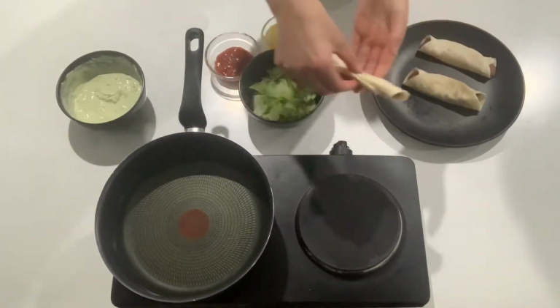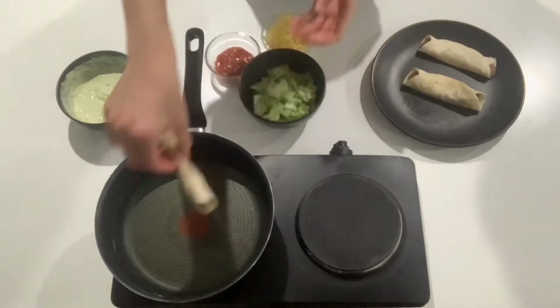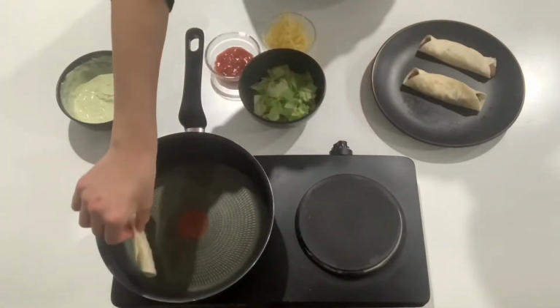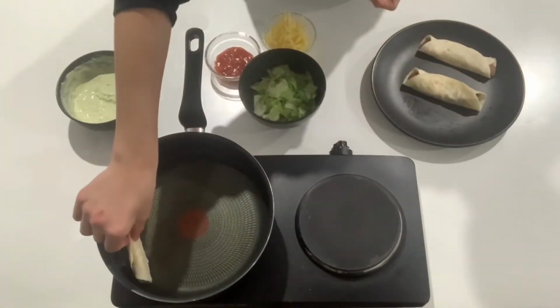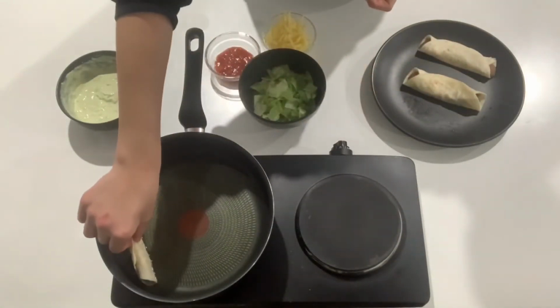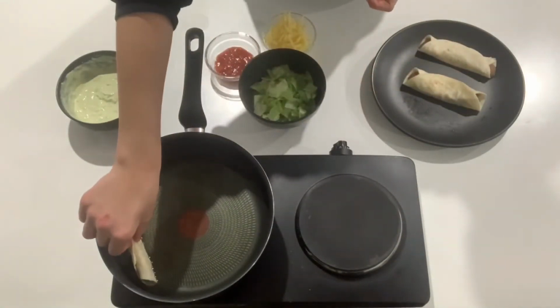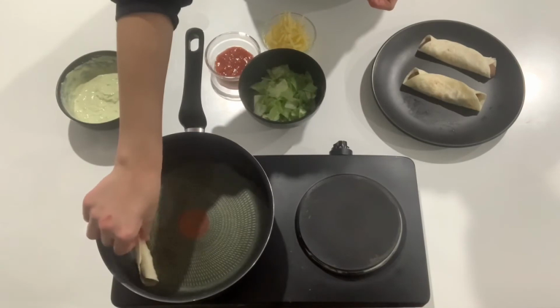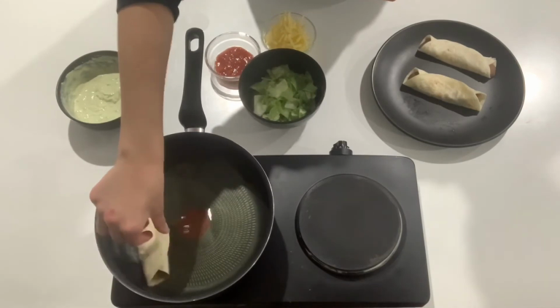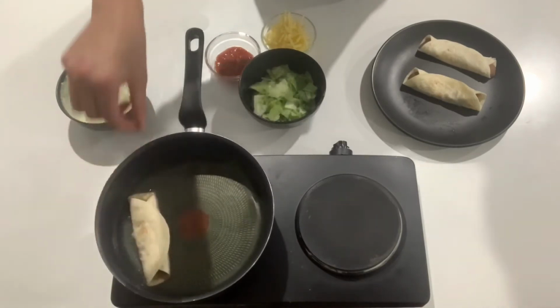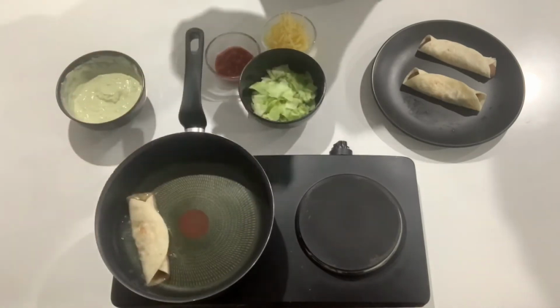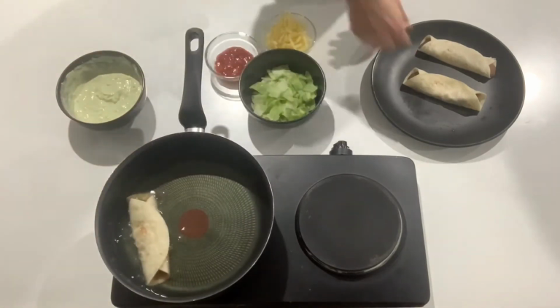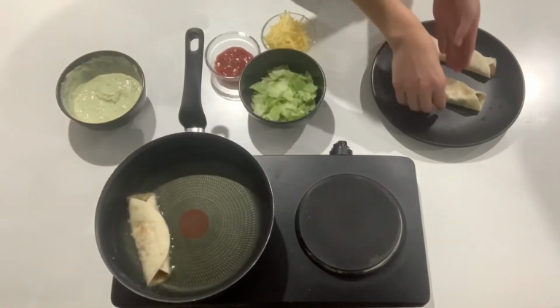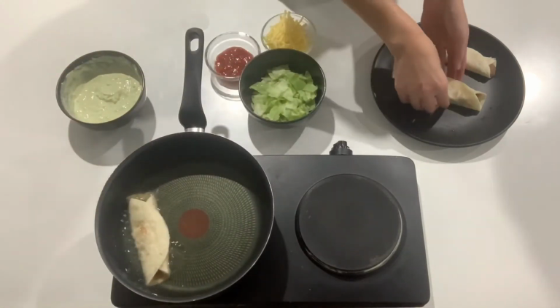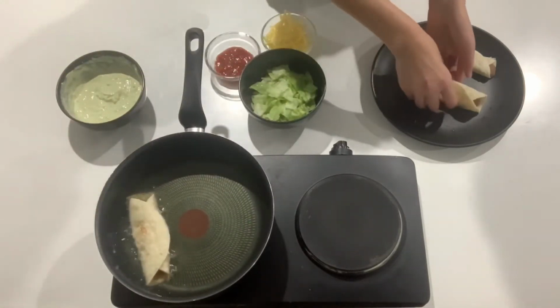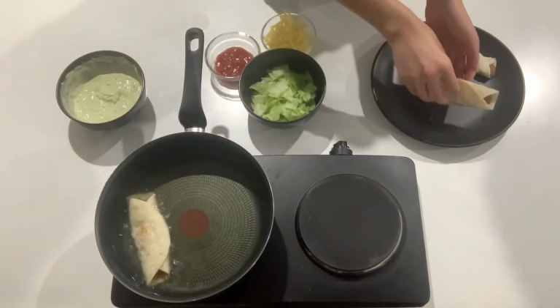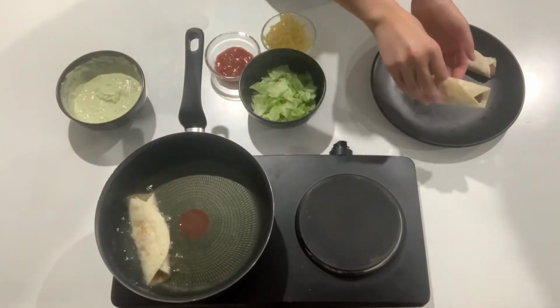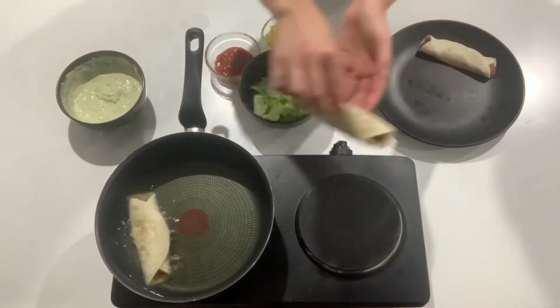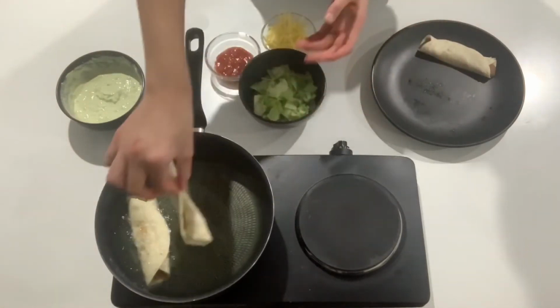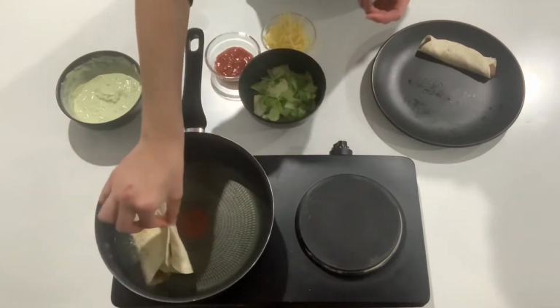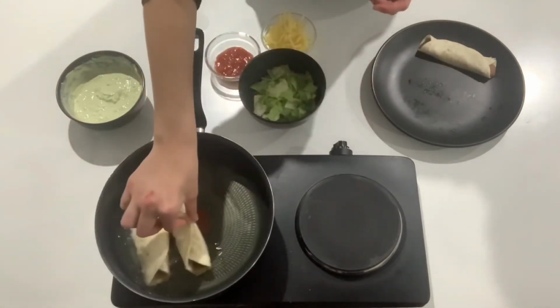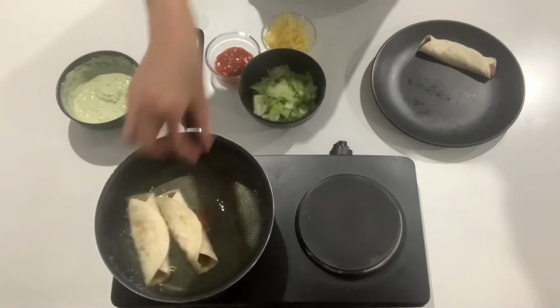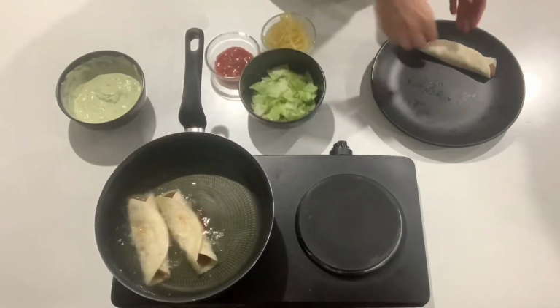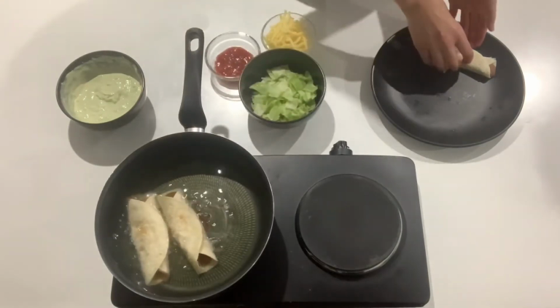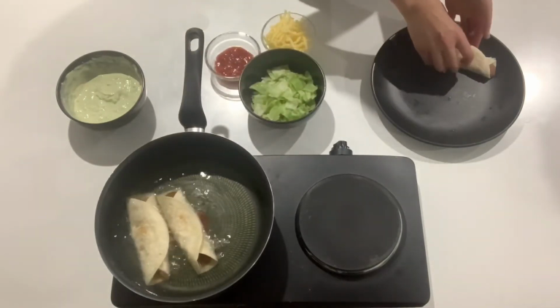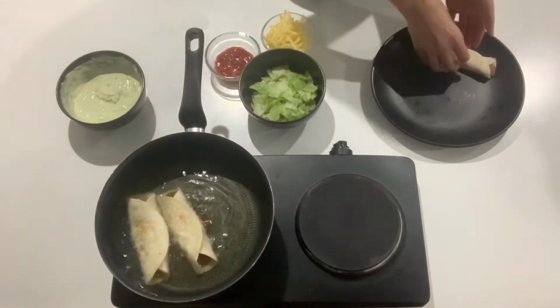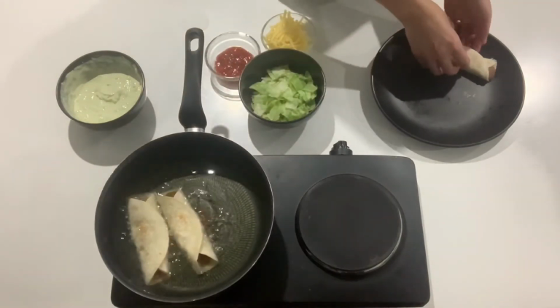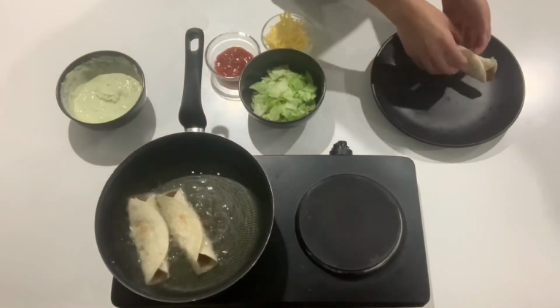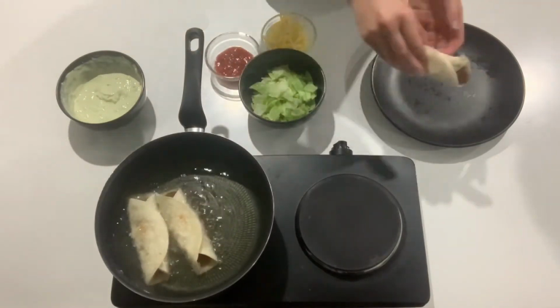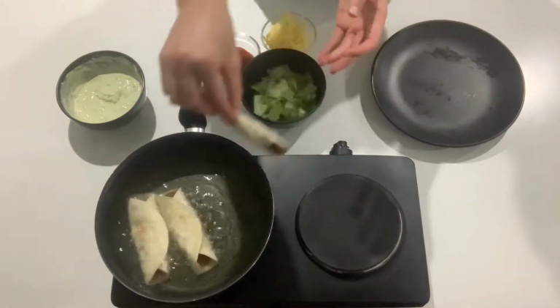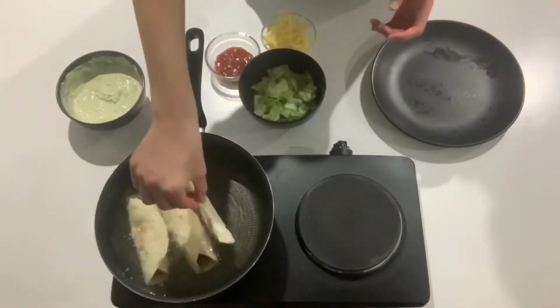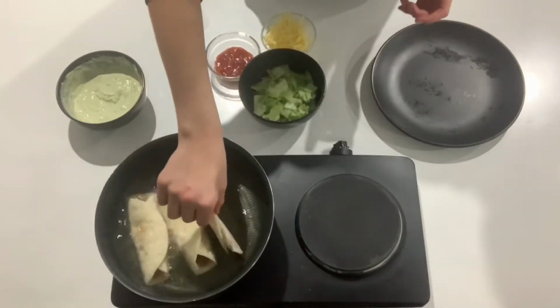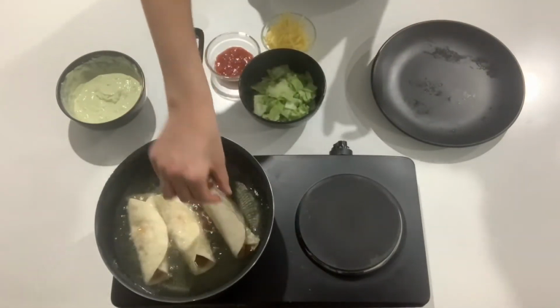Once your oil has heated up, pop your tortillas in and let them cook until golden brown, turning them over halfway through. This will only take one minute so flip them at about 30 seconds in.